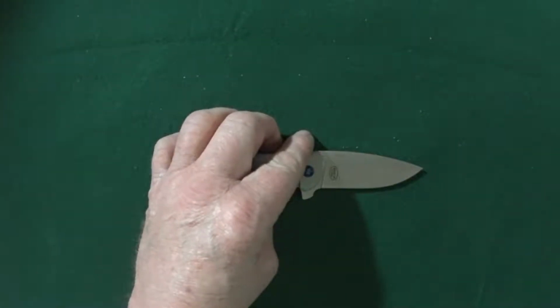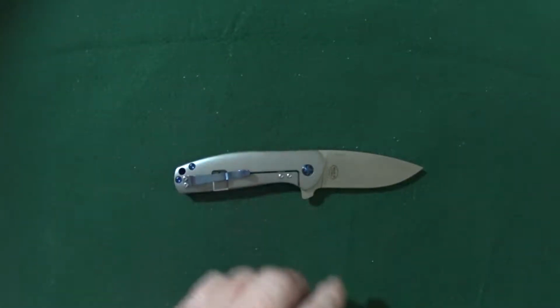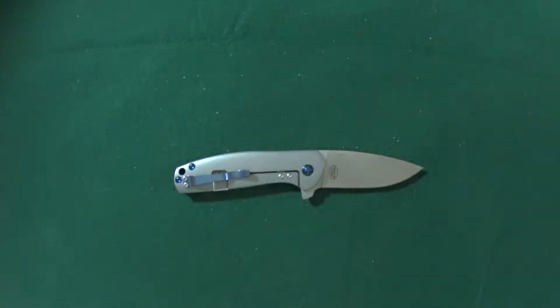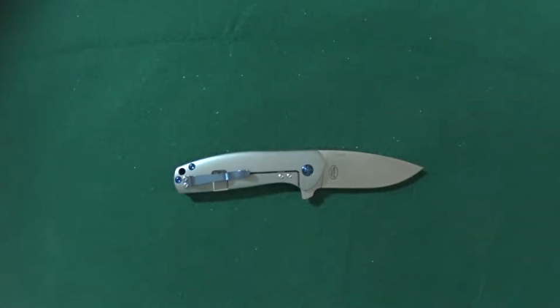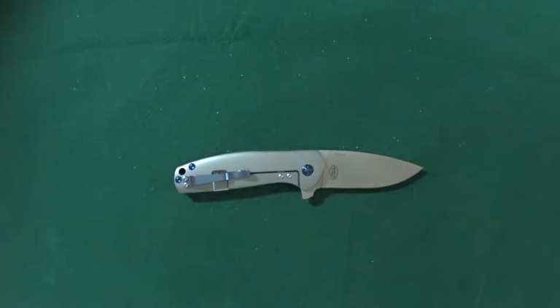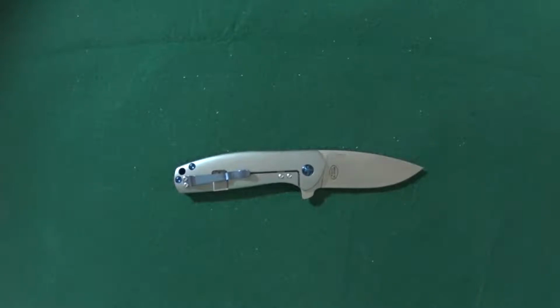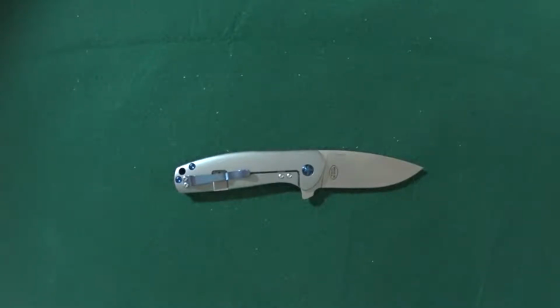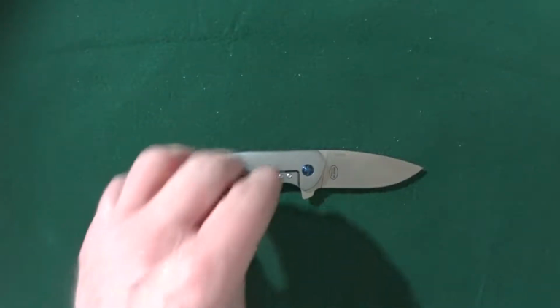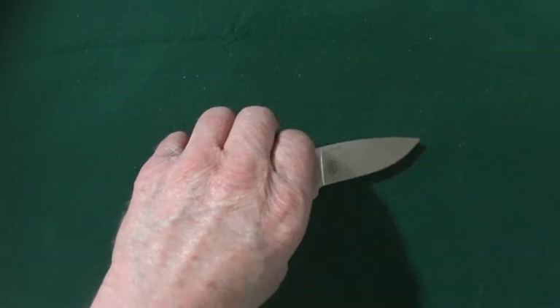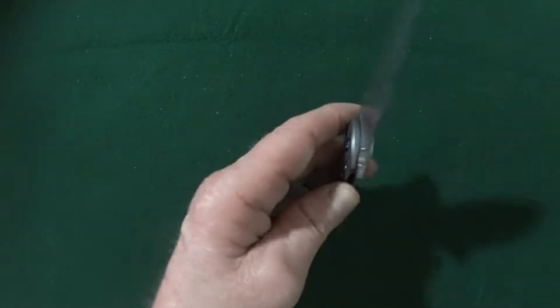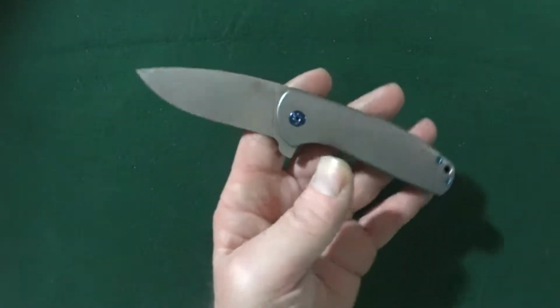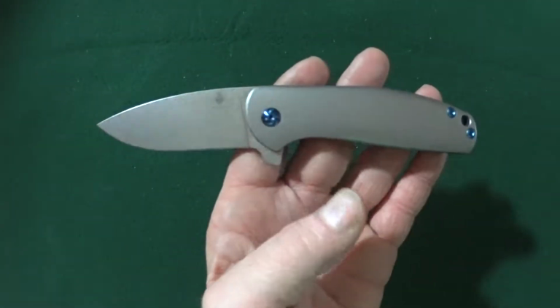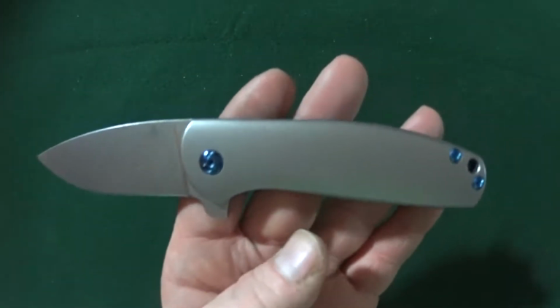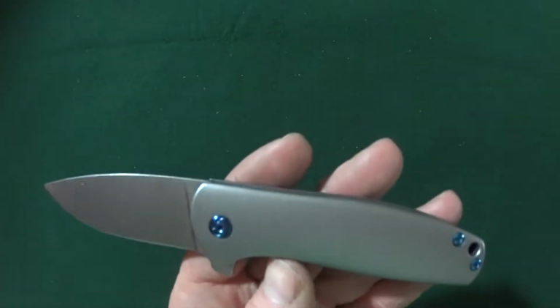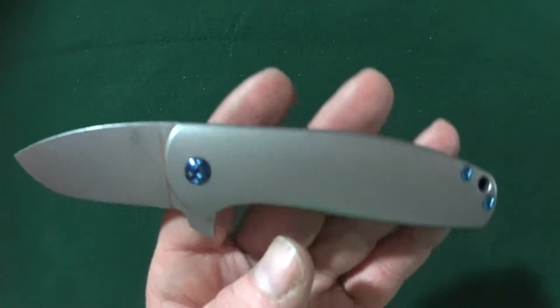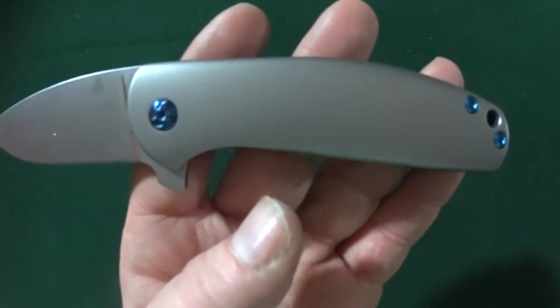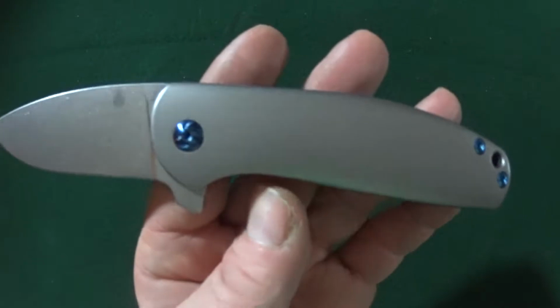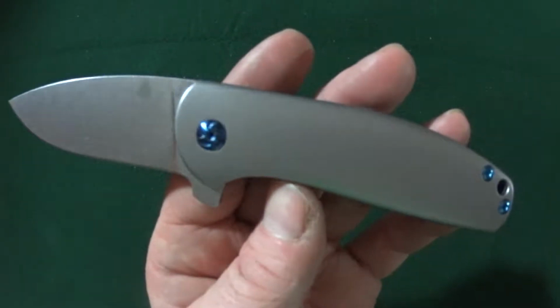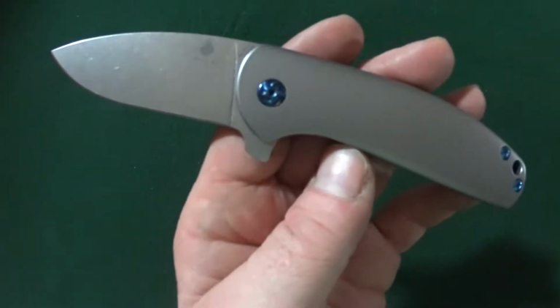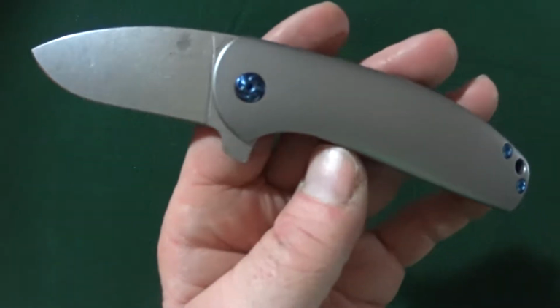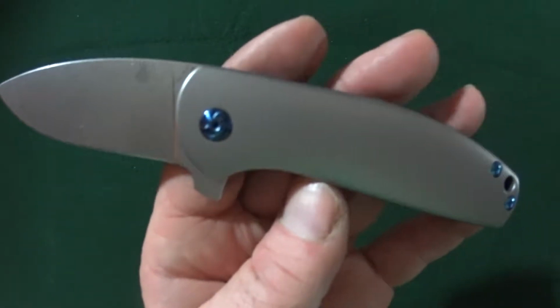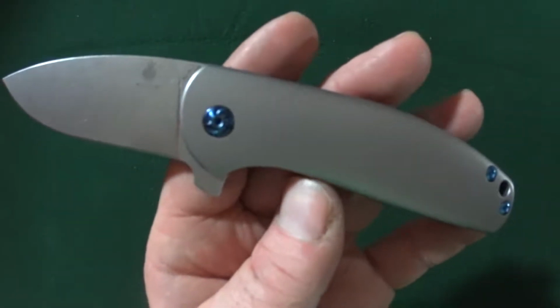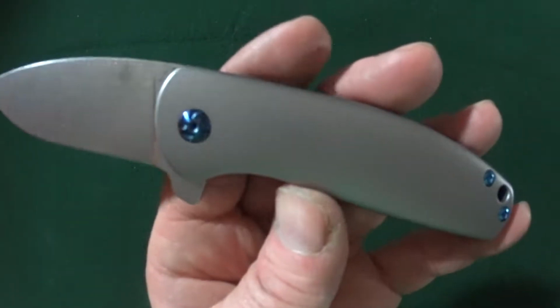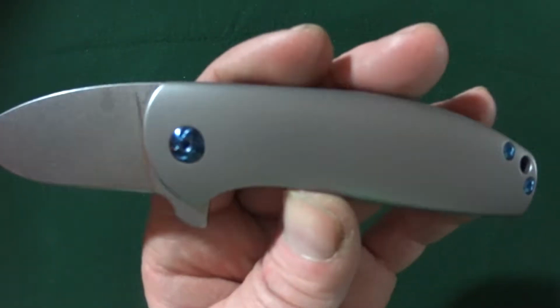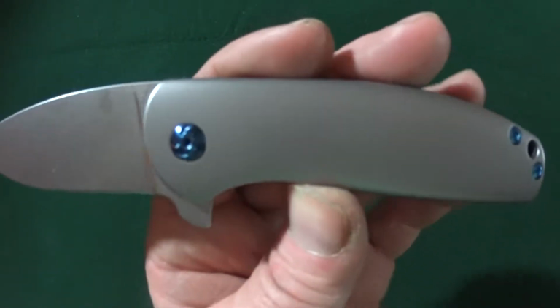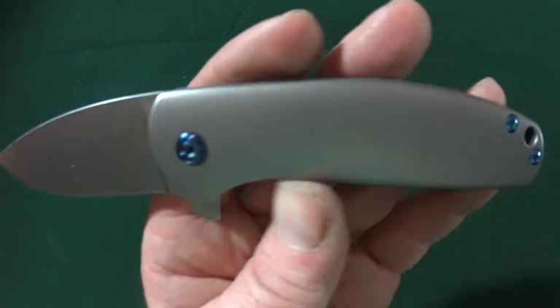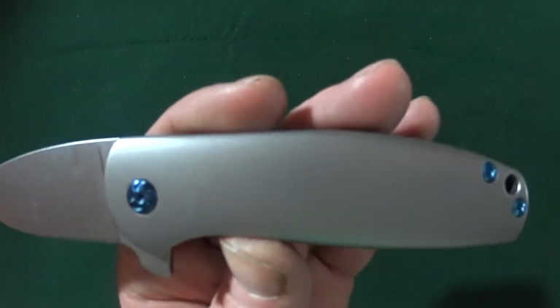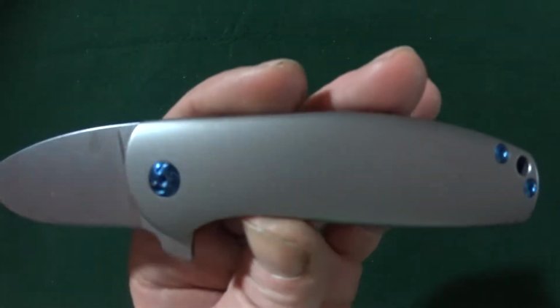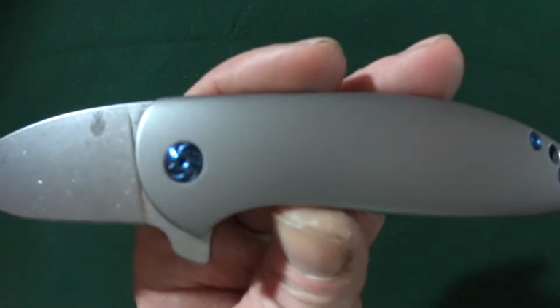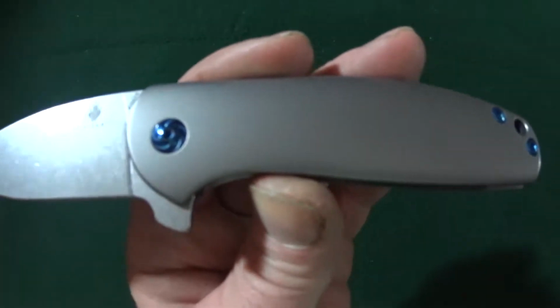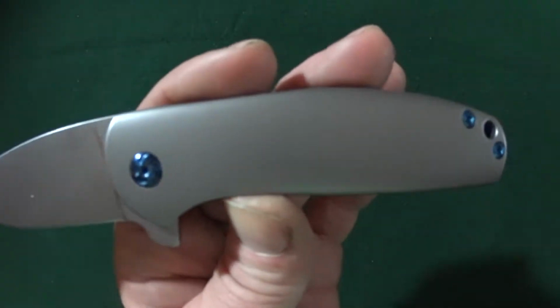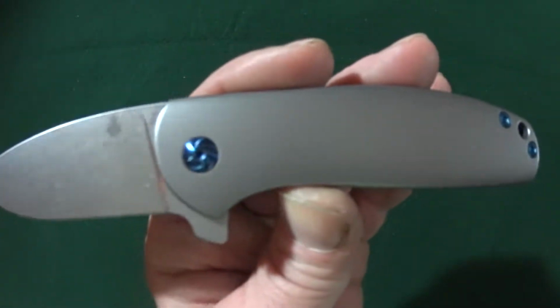Overall you're looking at 7.25 inches long. The scales are made of contoured titanium — very nice, stonewashed.